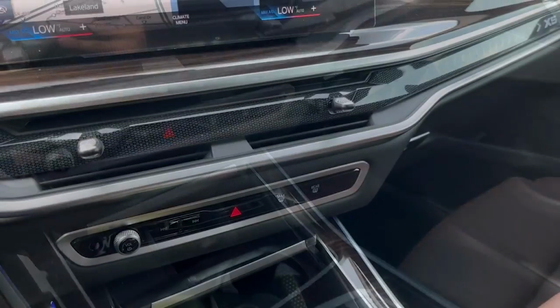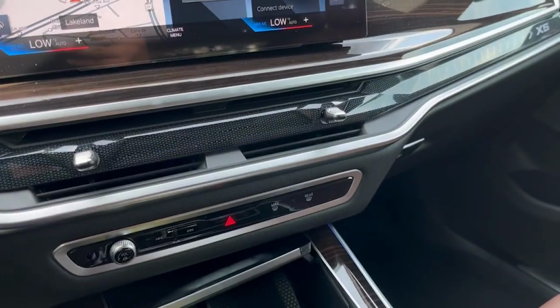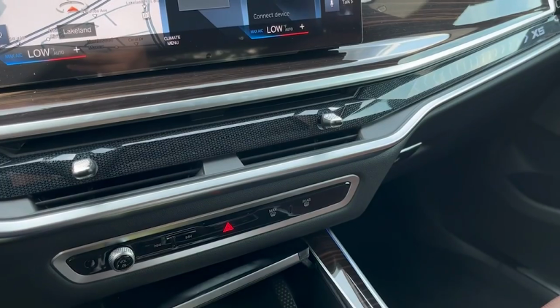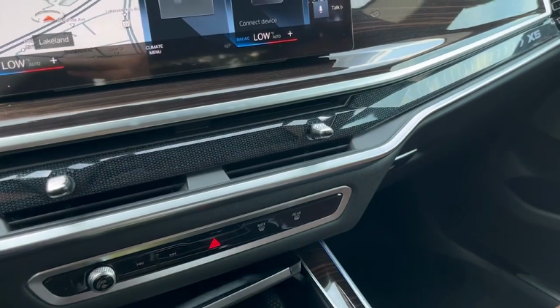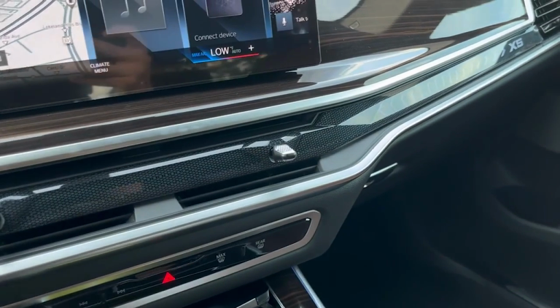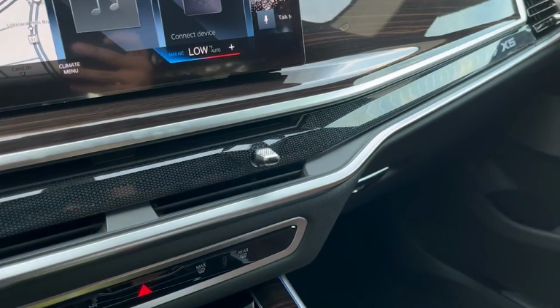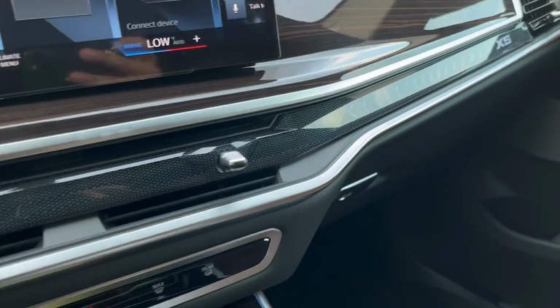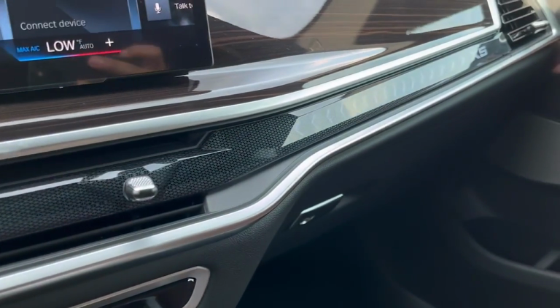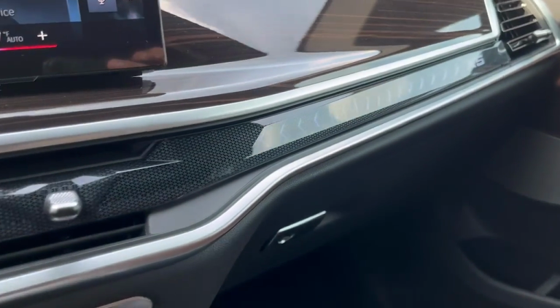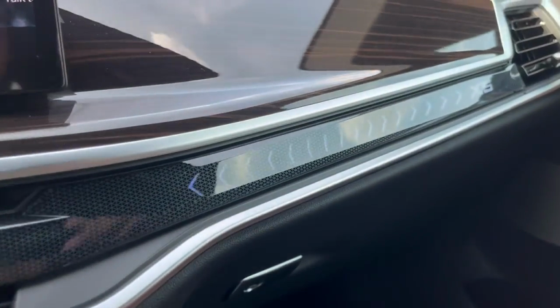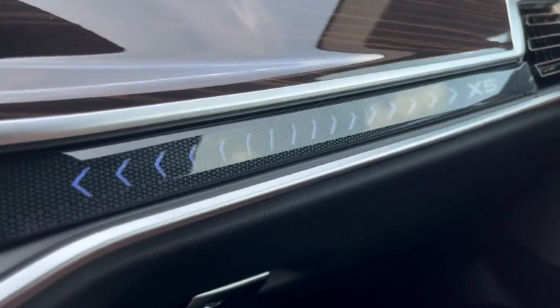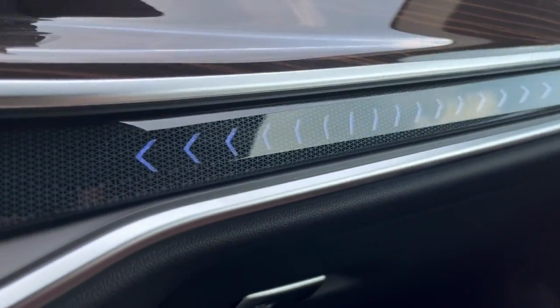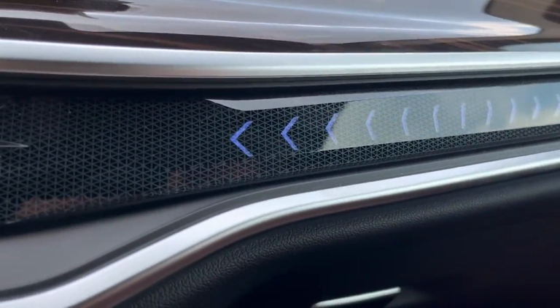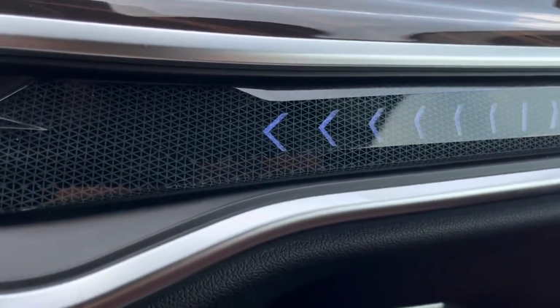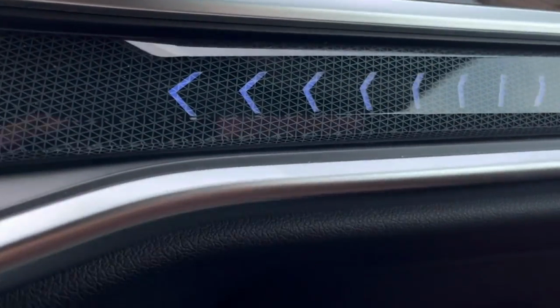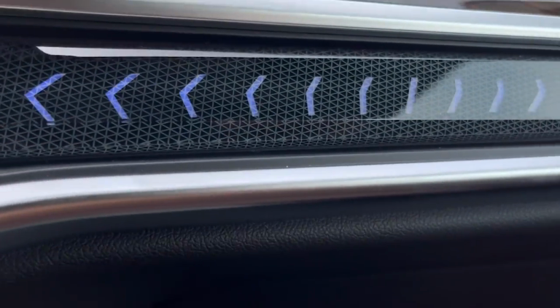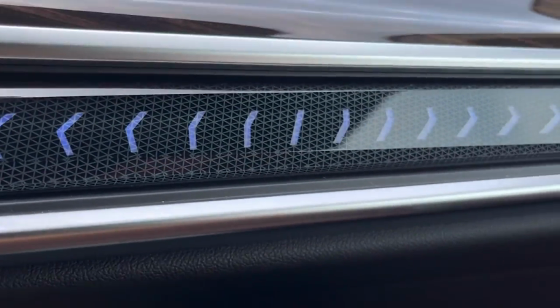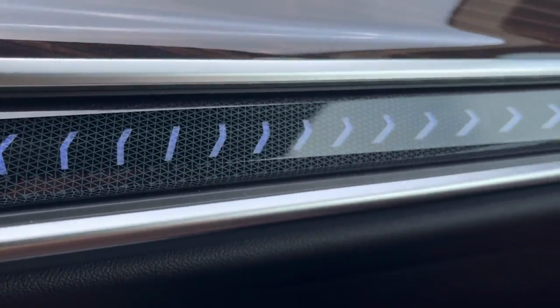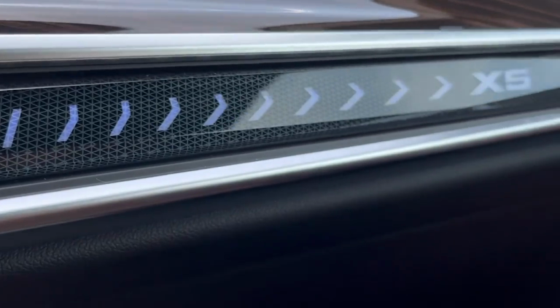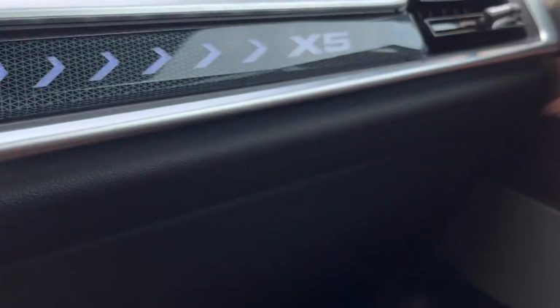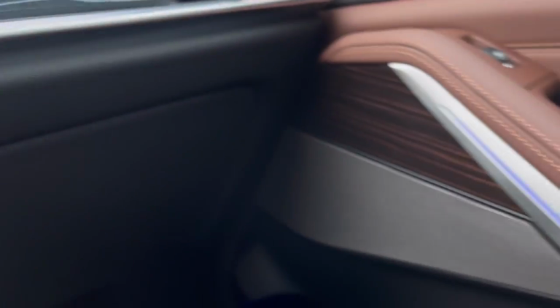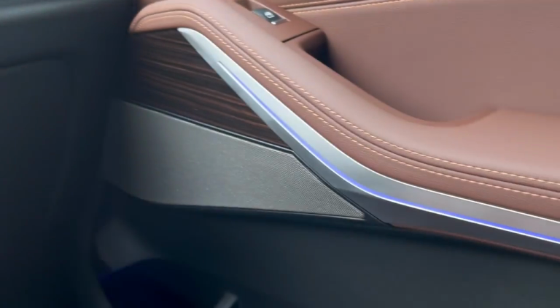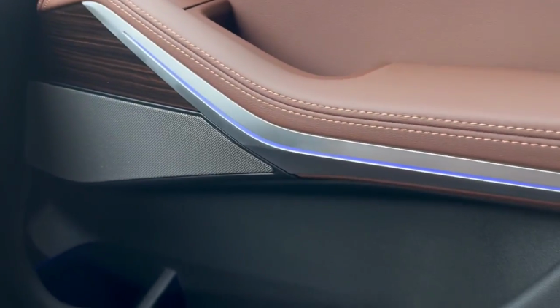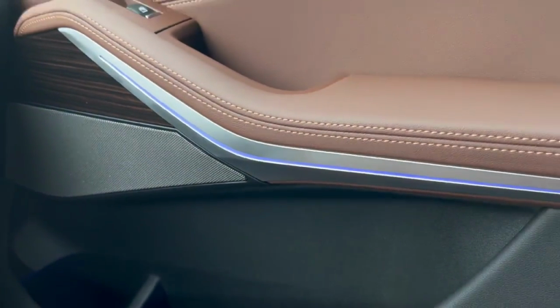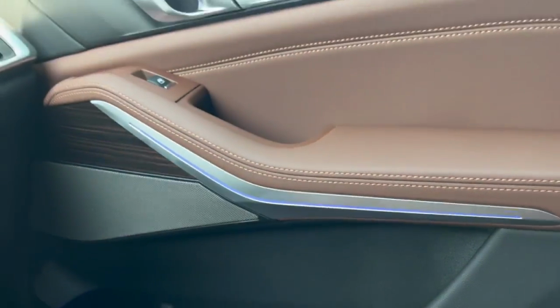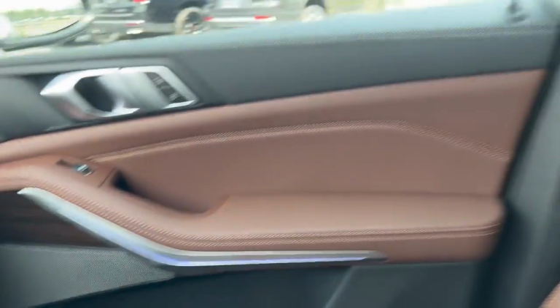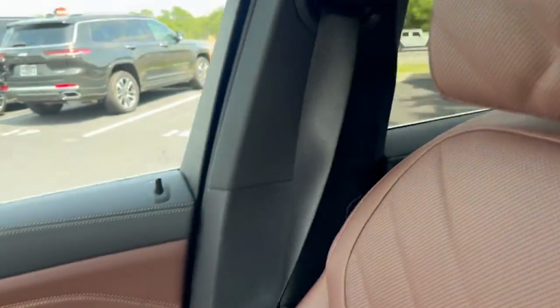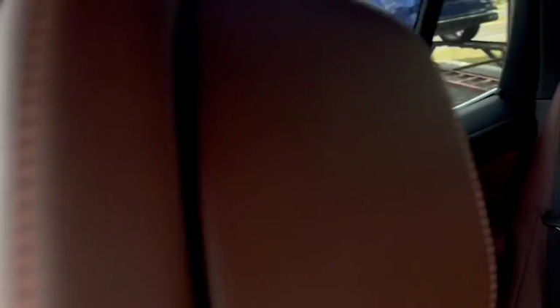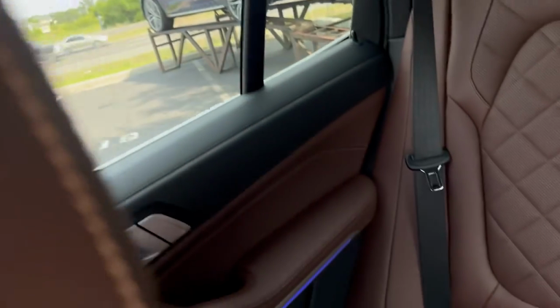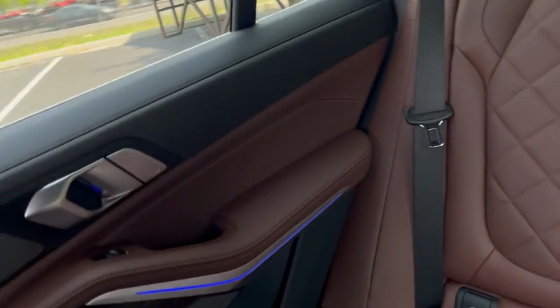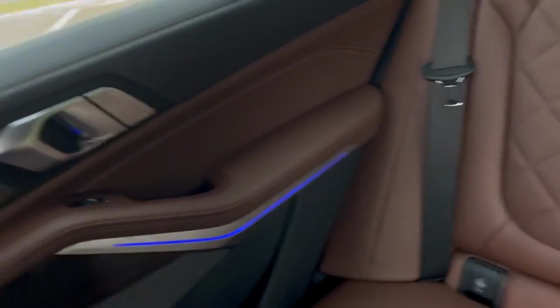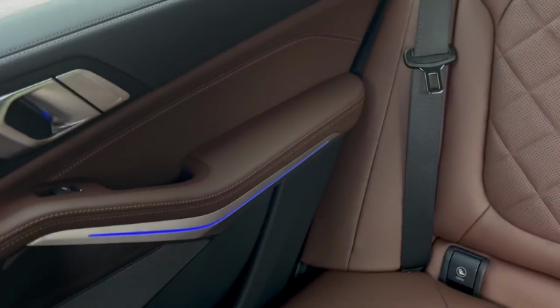Moving on from there, you get standard beautiful ambient lighting that is personalized to your liking. This flows all the way around the vehicle and all the way to the back.